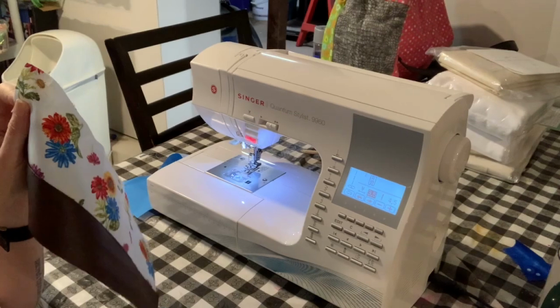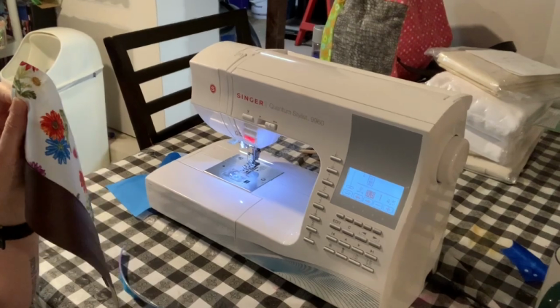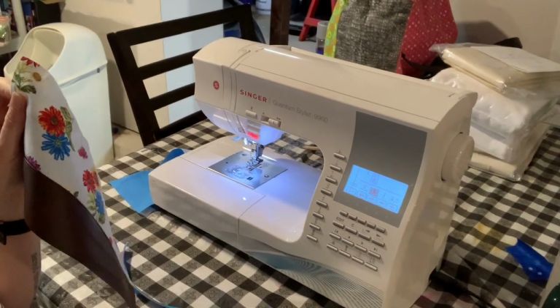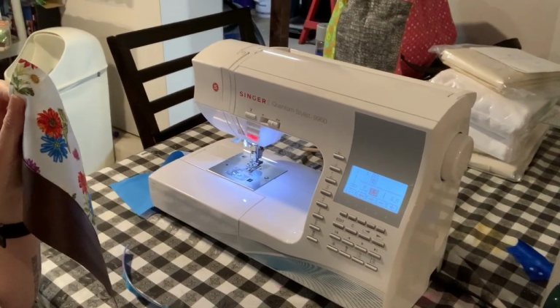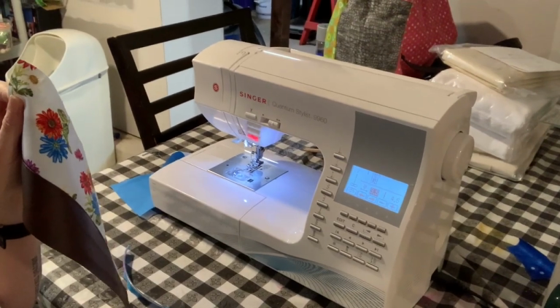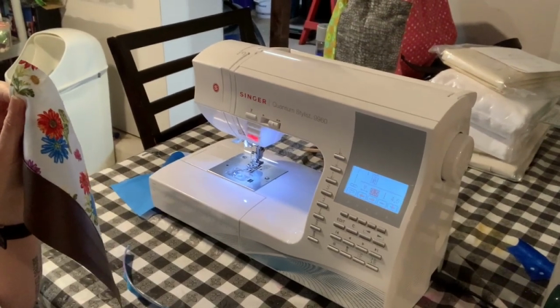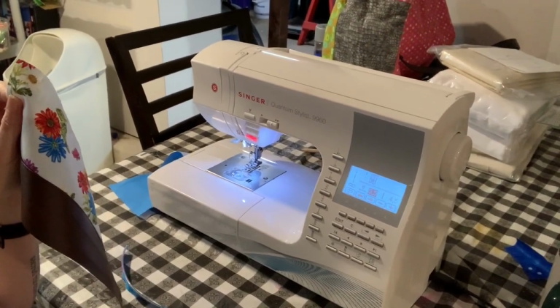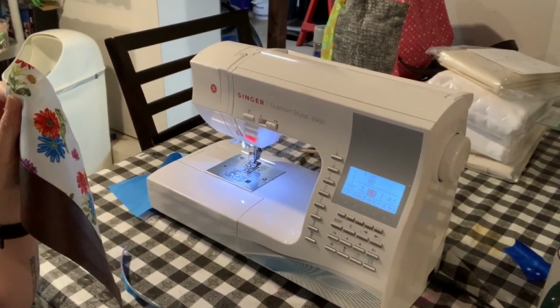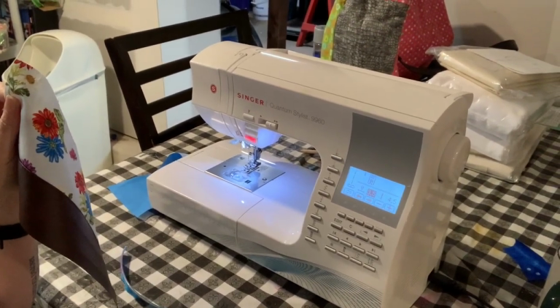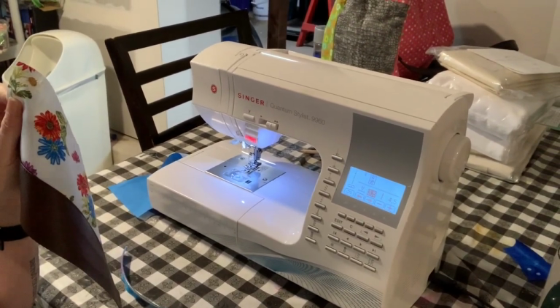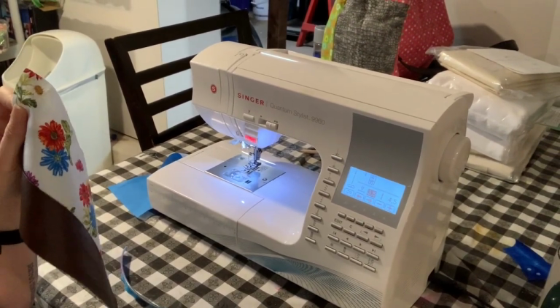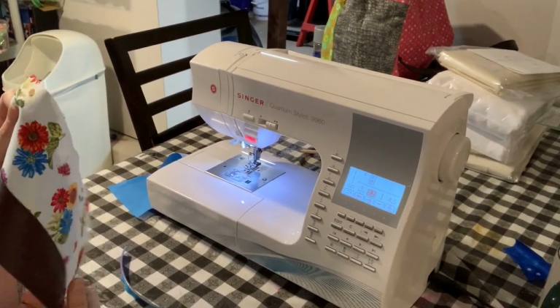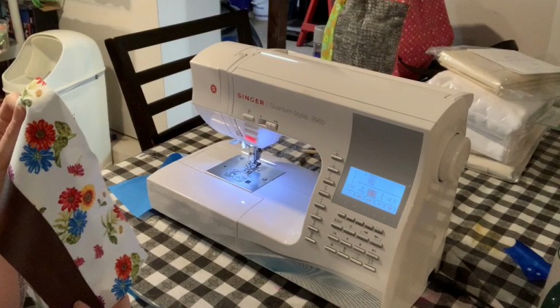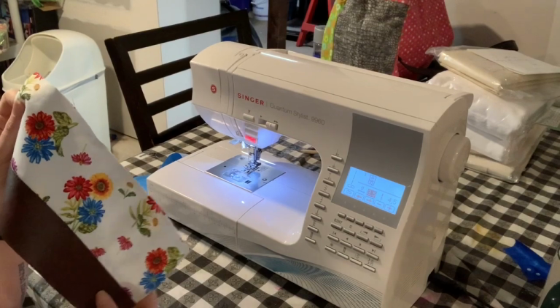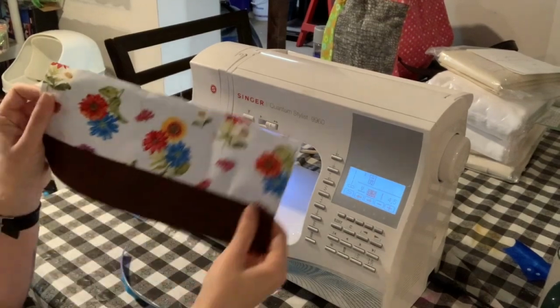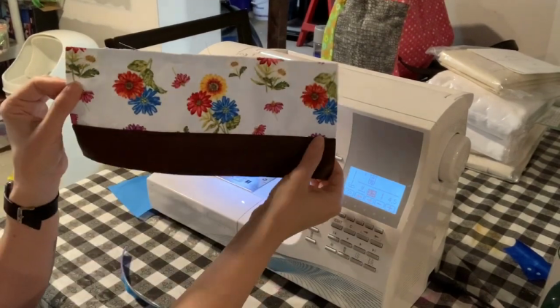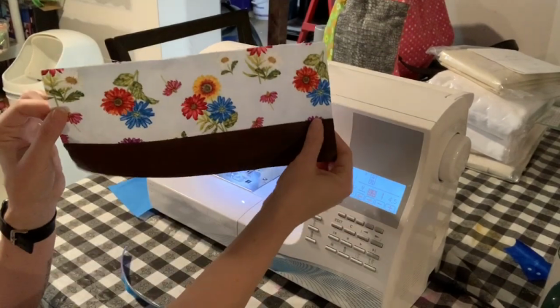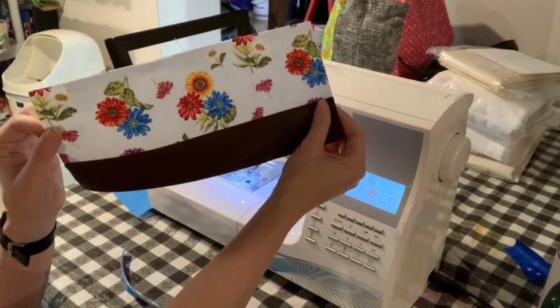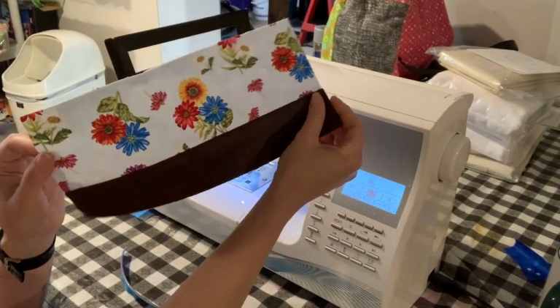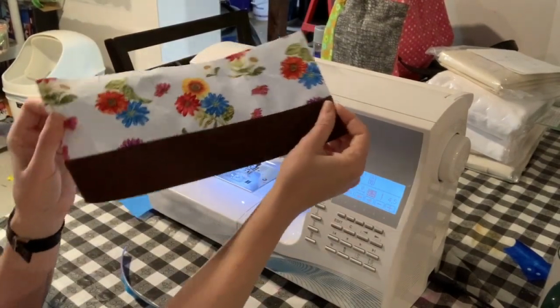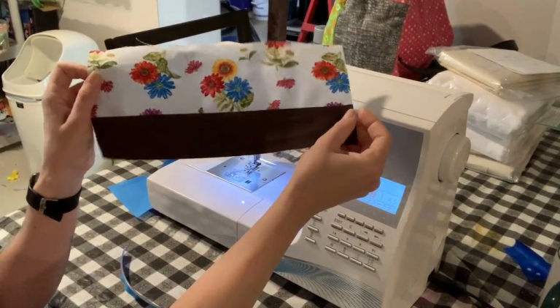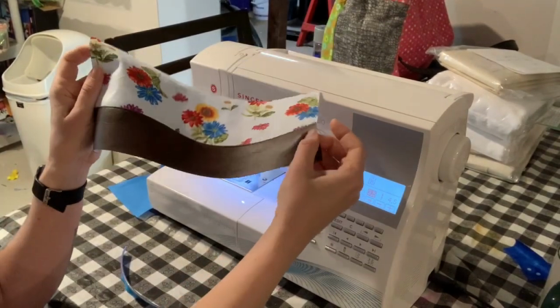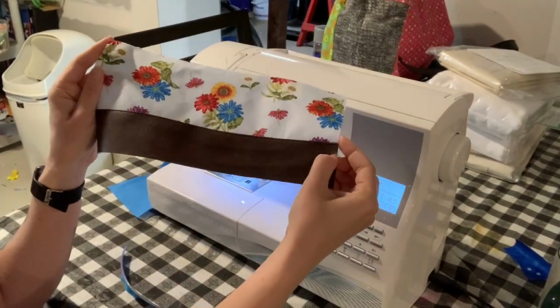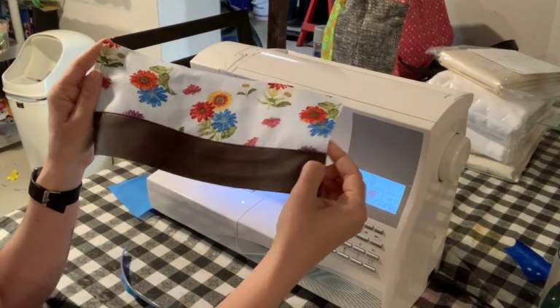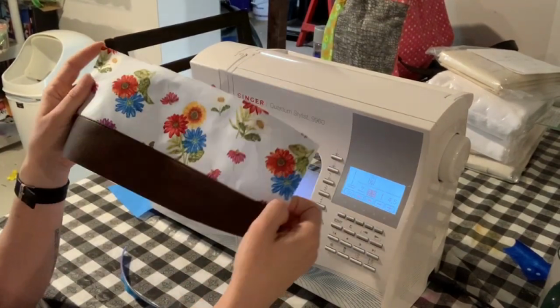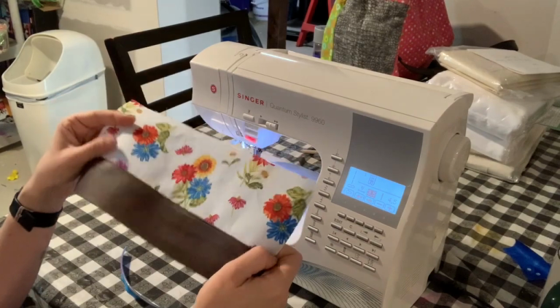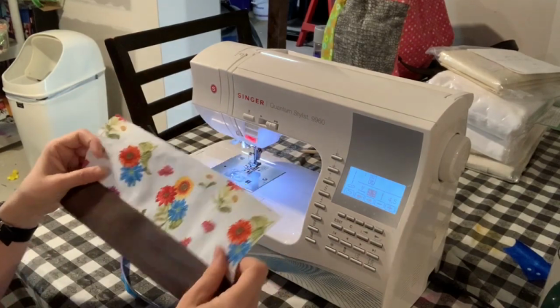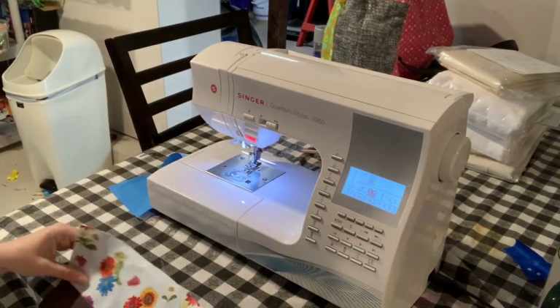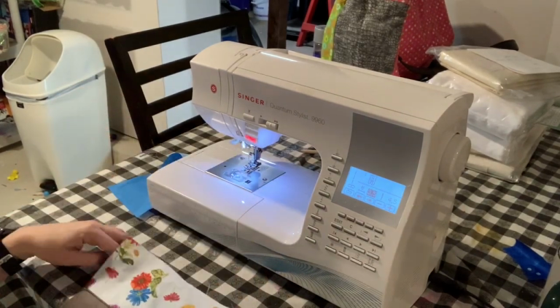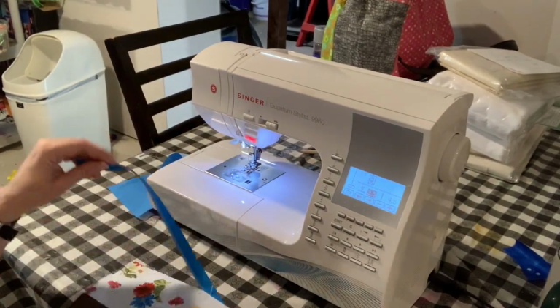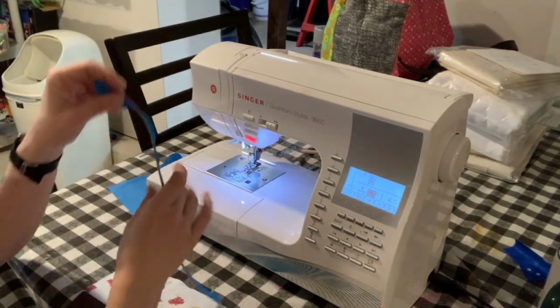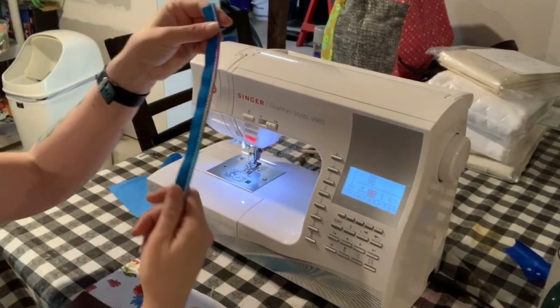You'll need two rectangles of the same size, one for the exterior and one for the interior. This is my exterior rectangle, which I've already made up with vinyl and fabric together. You can use any fabric you want.